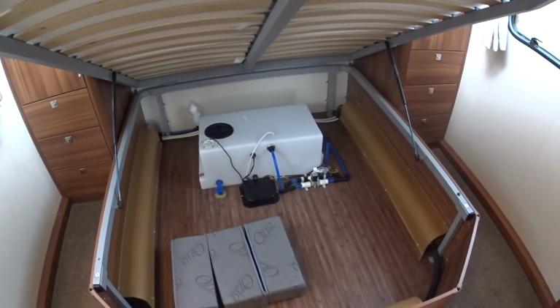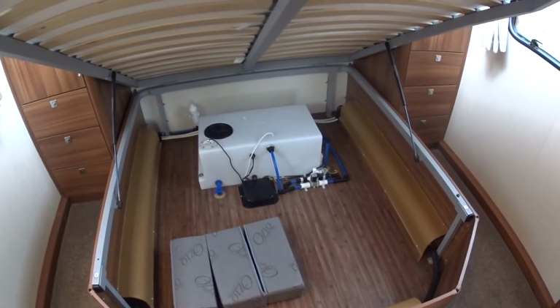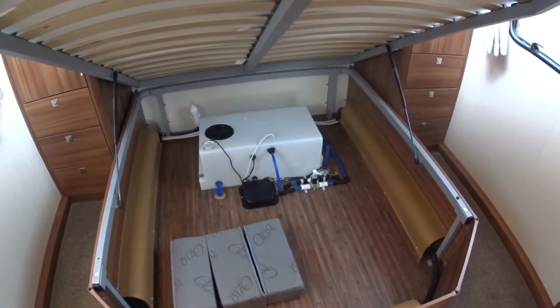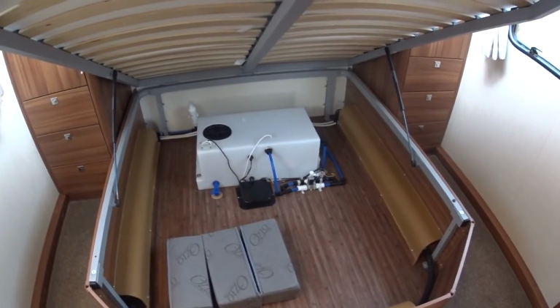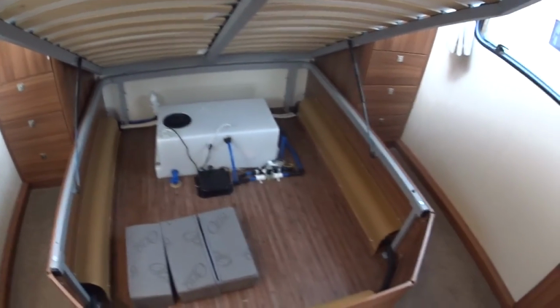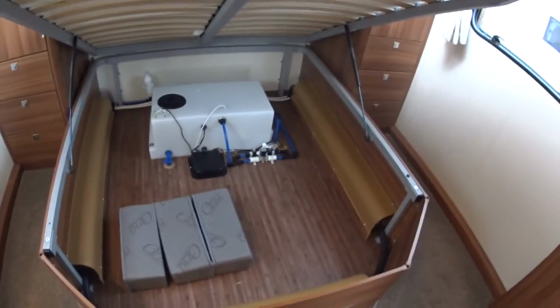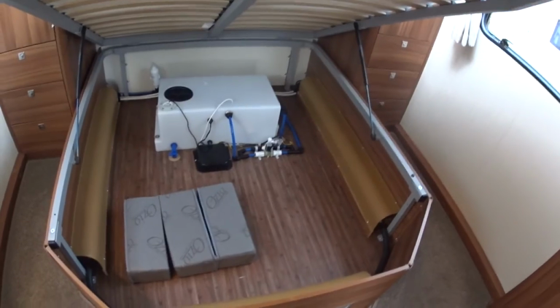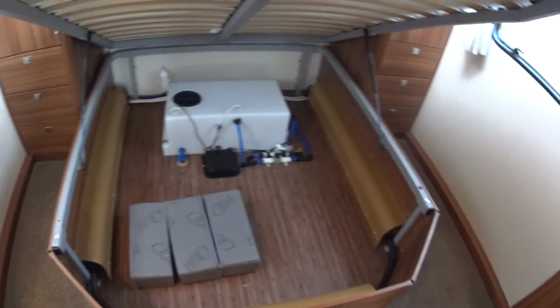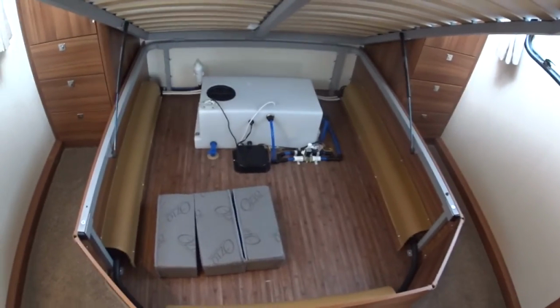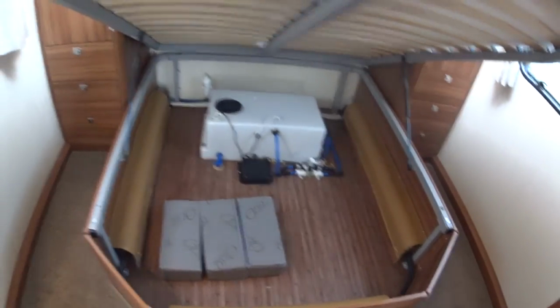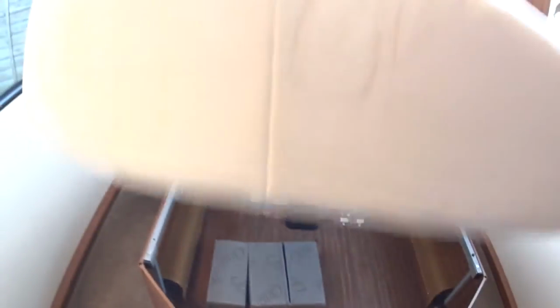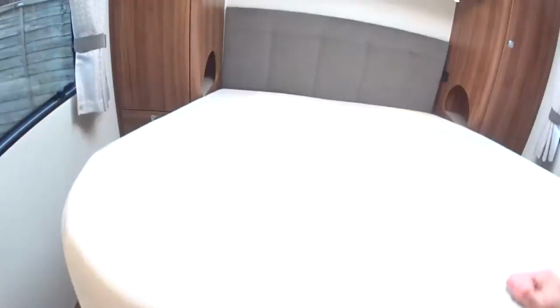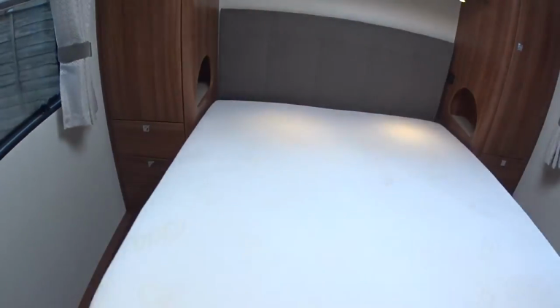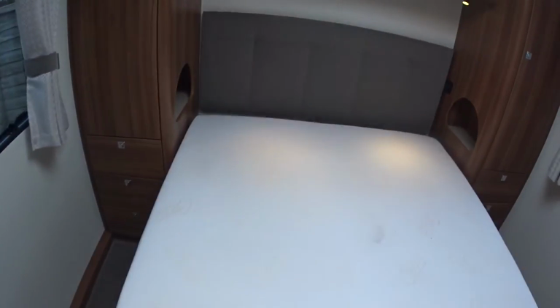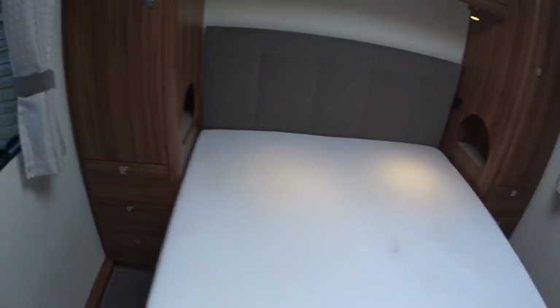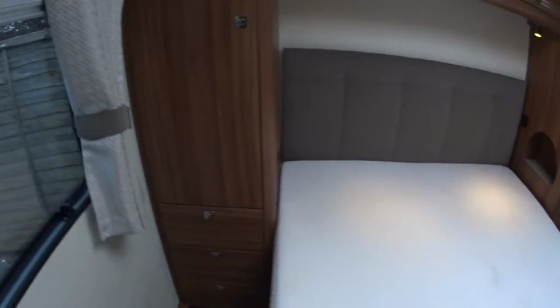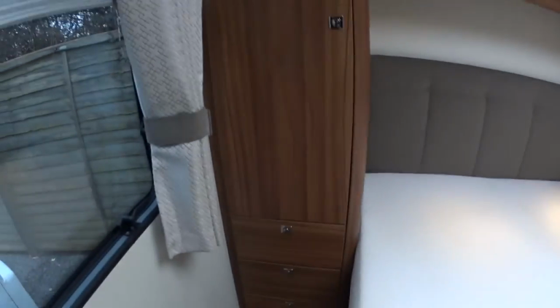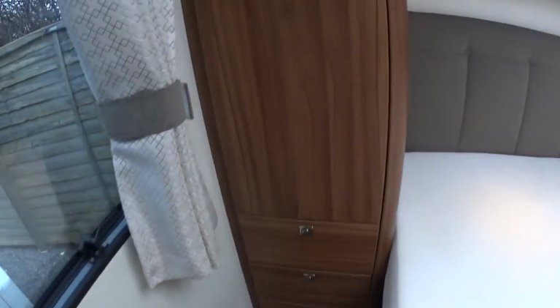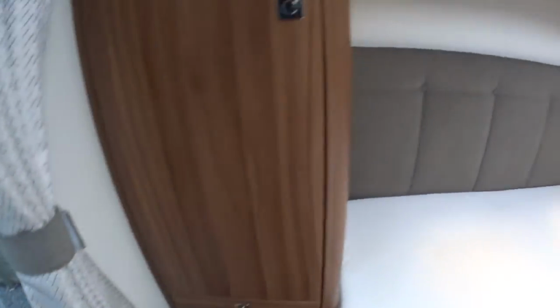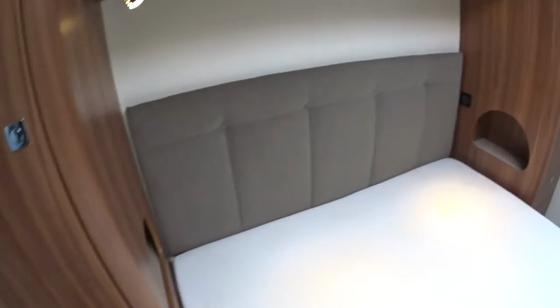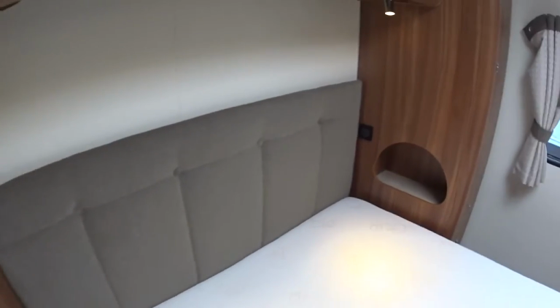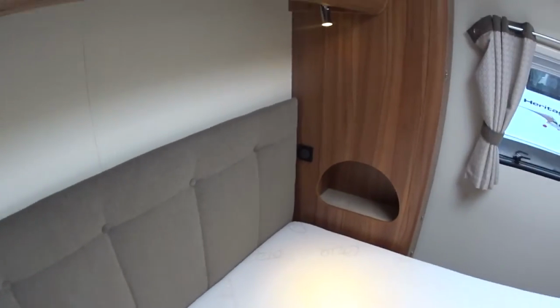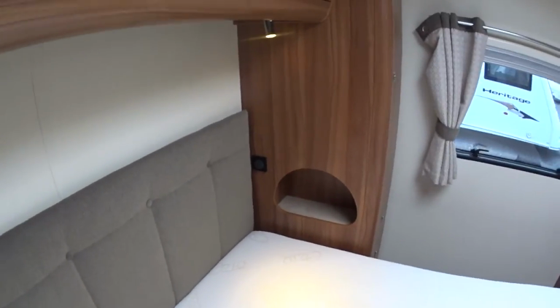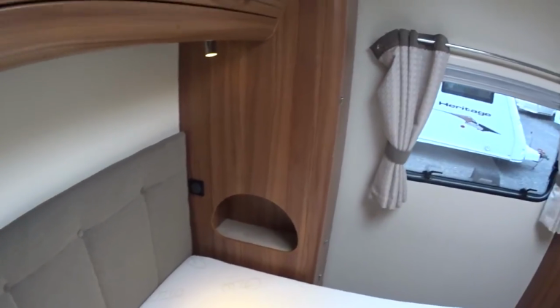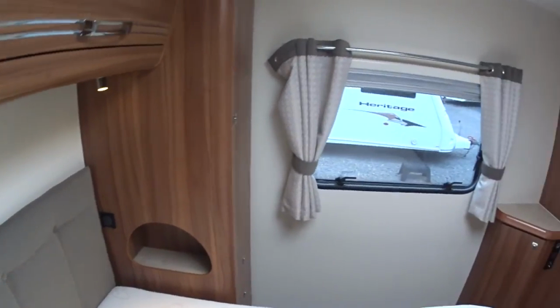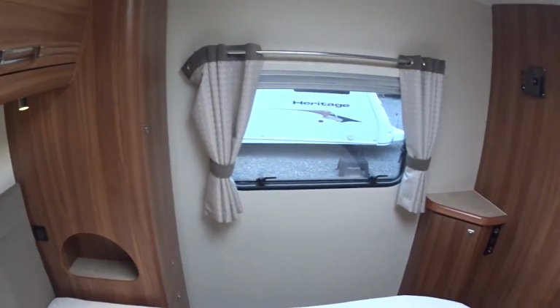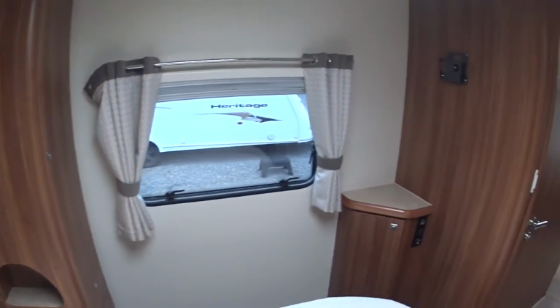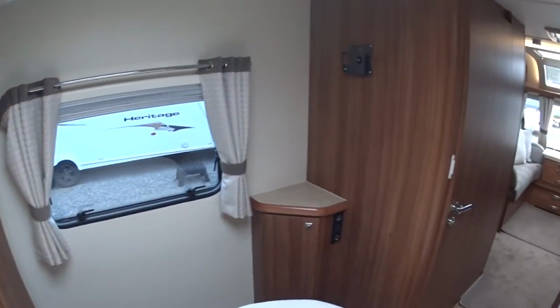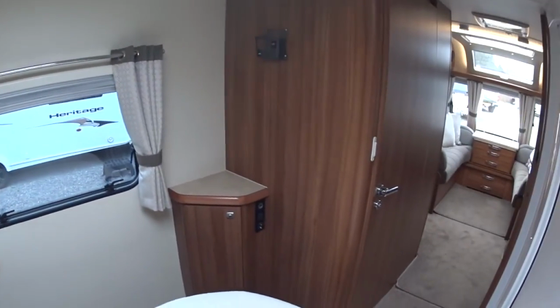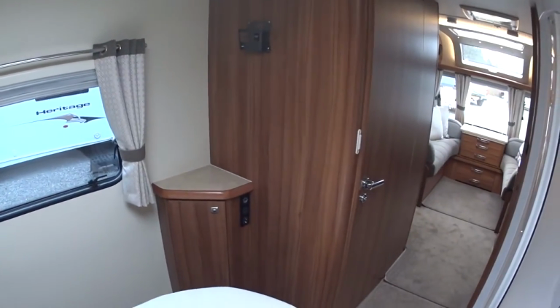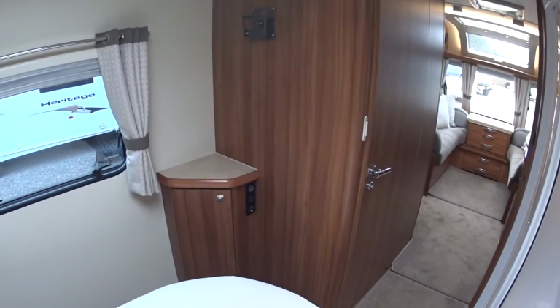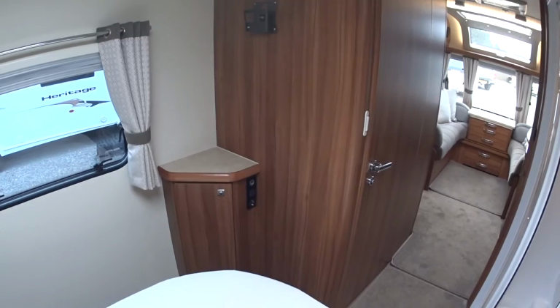There's an onboard water tank and obviously lots more storage. His and hers wardrobes and drawers, individual lights, and a television point up here.